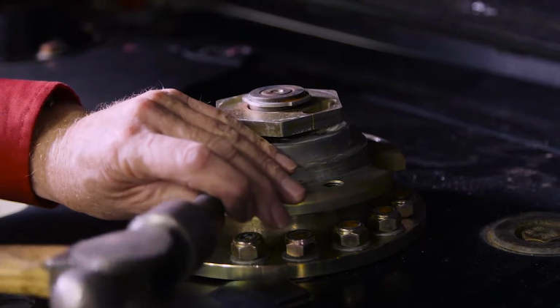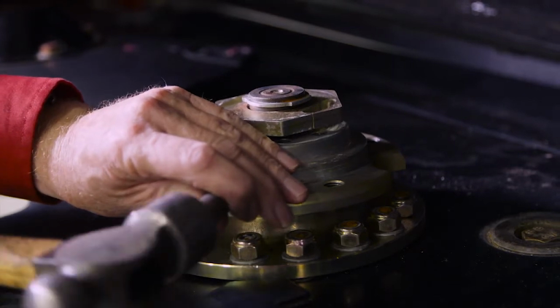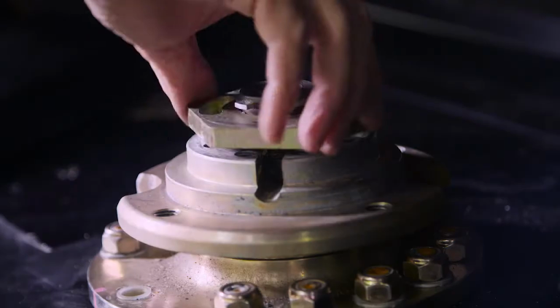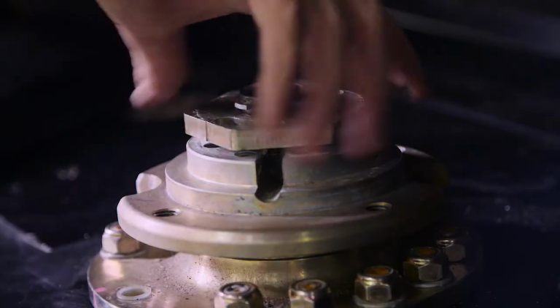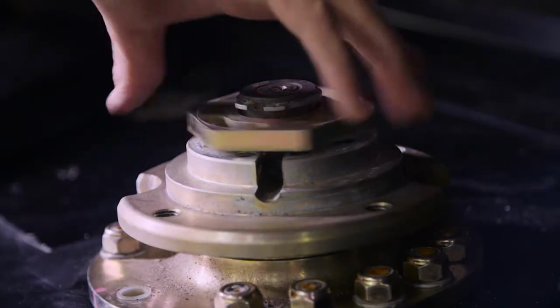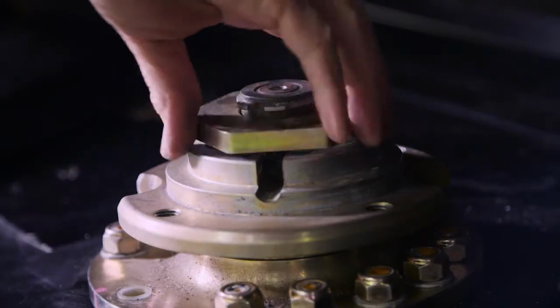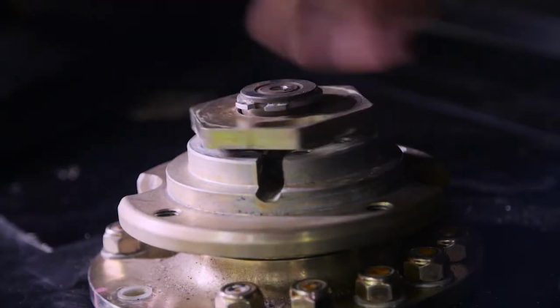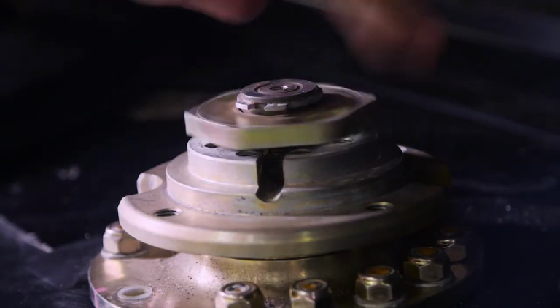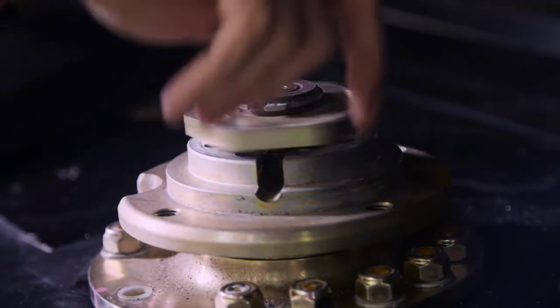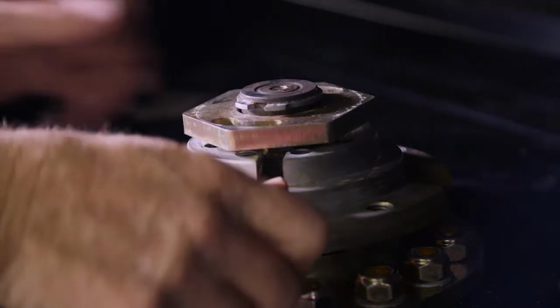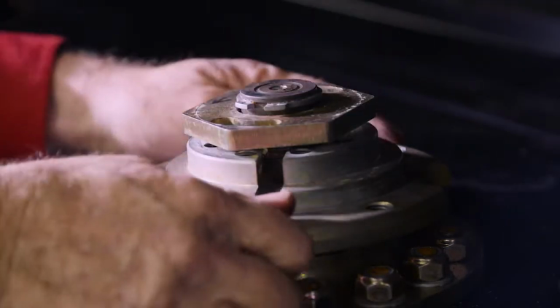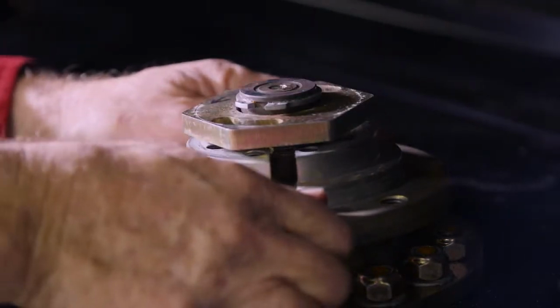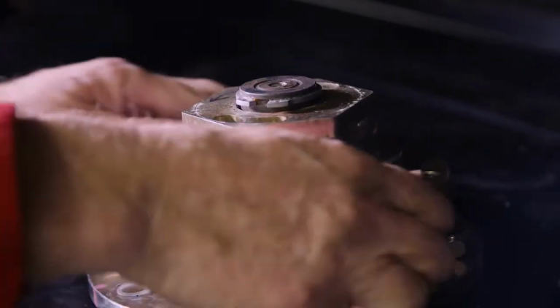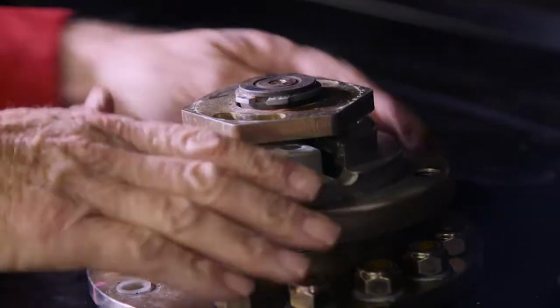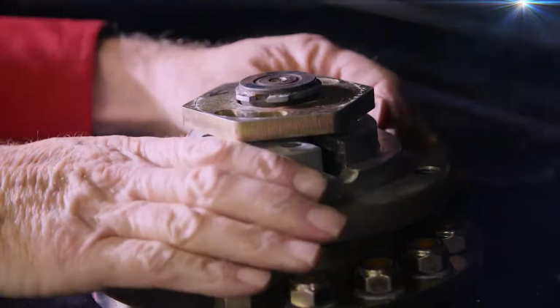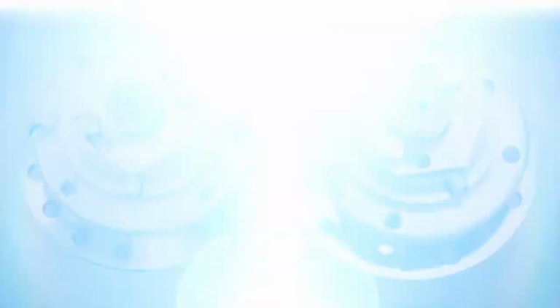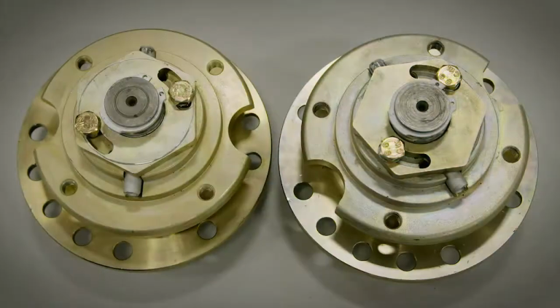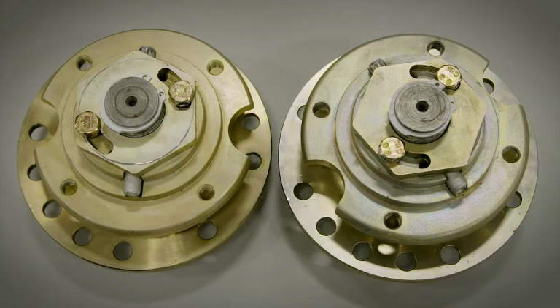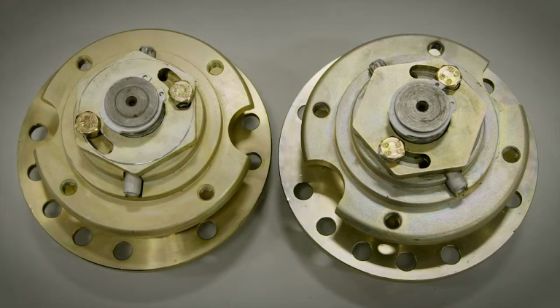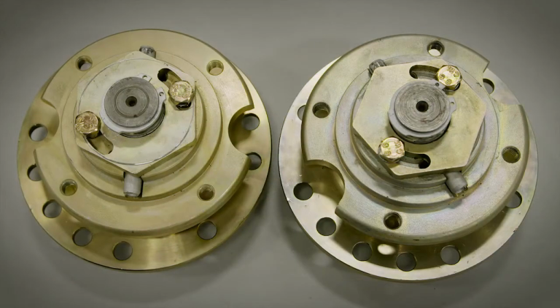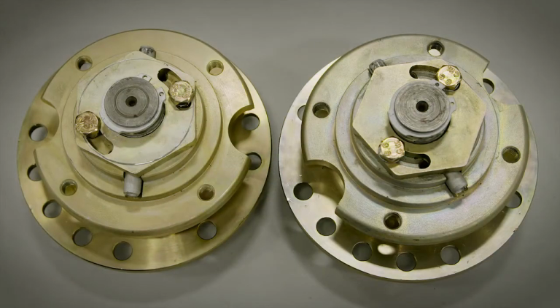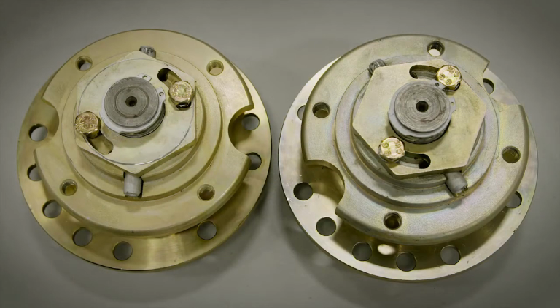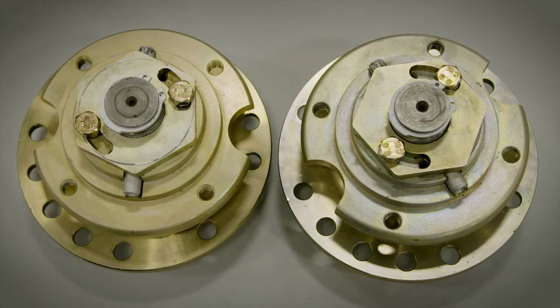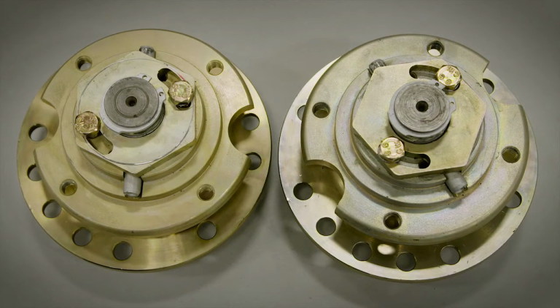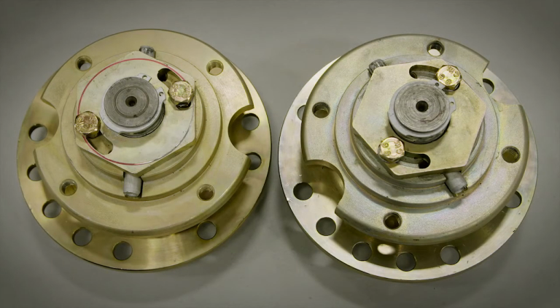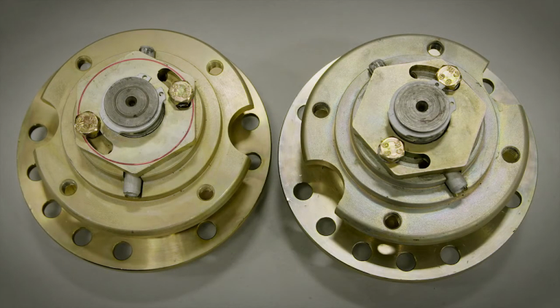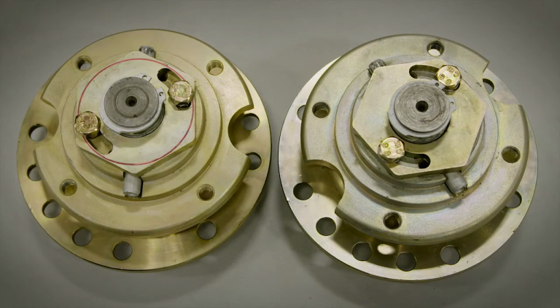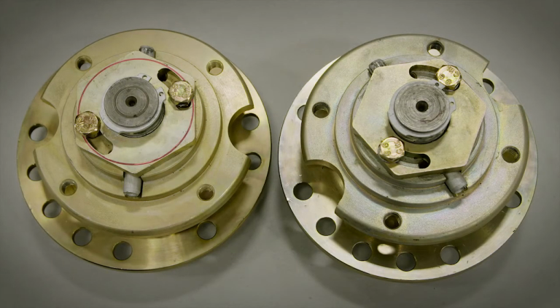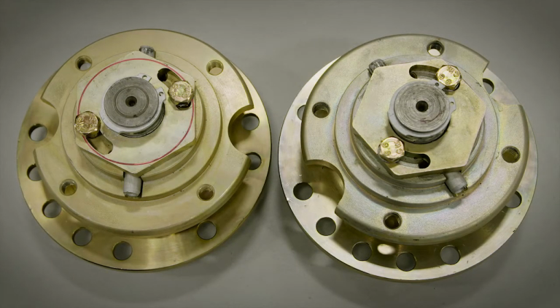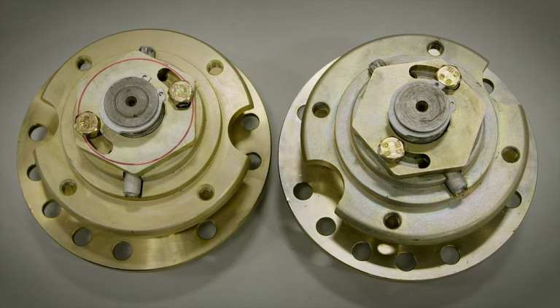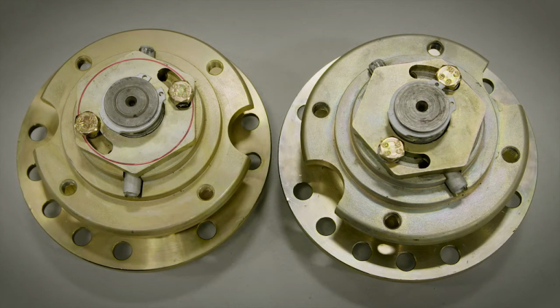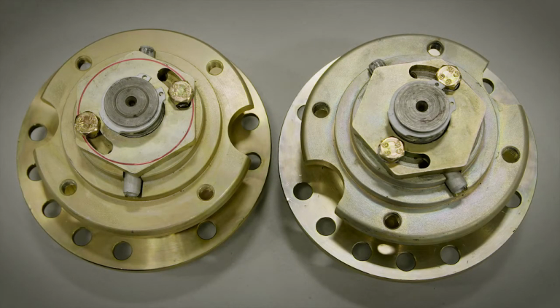Identify the left hand or right hand markings on the spindle nut. Left hand spindle nuts have distinctive groove bevels on the corners, while right hand spindle nuts do not.